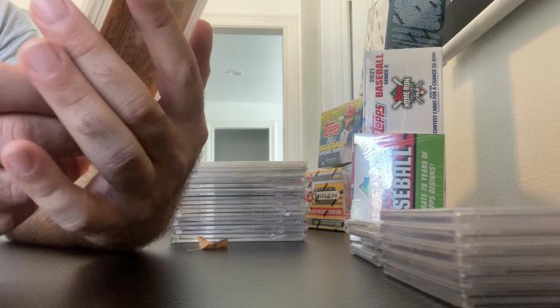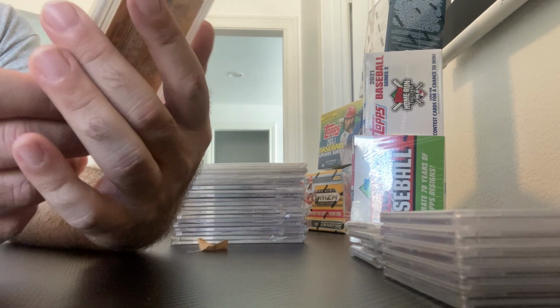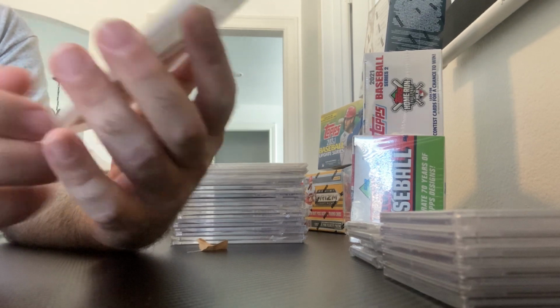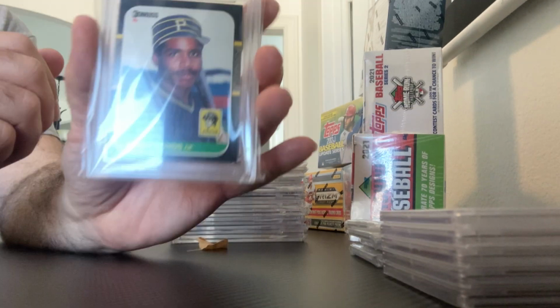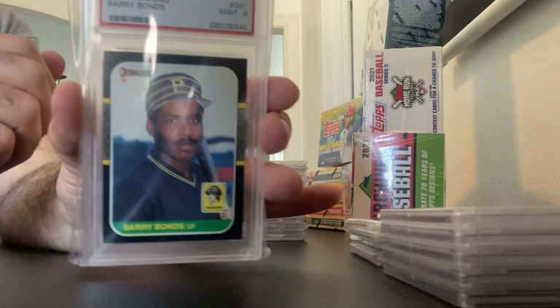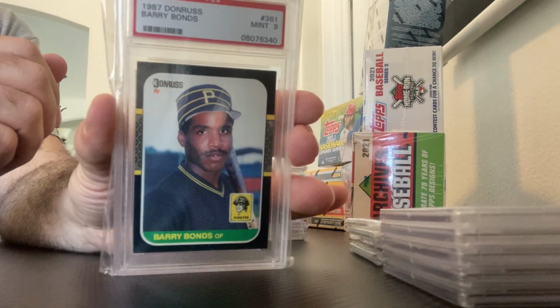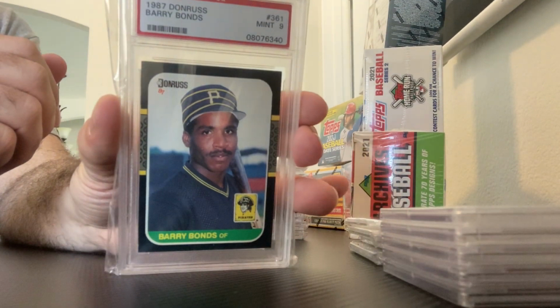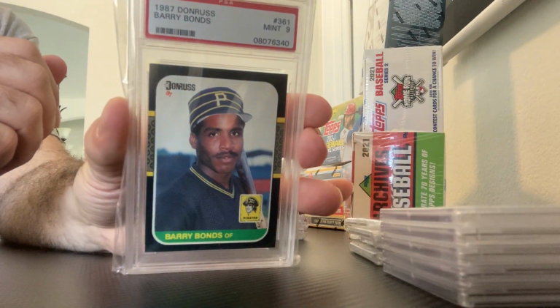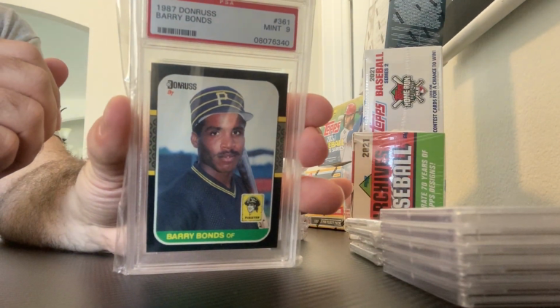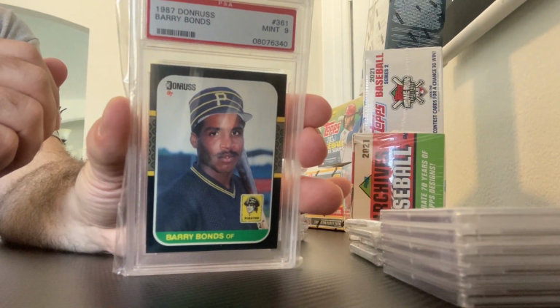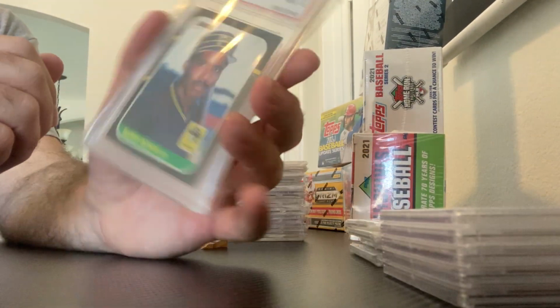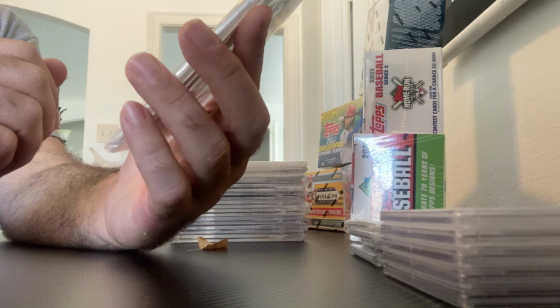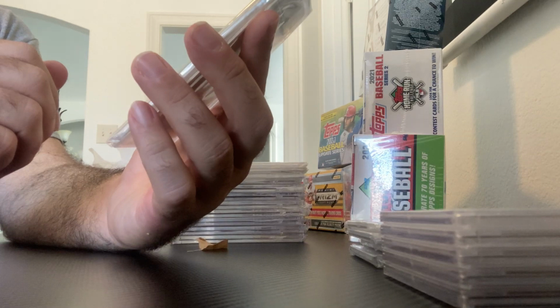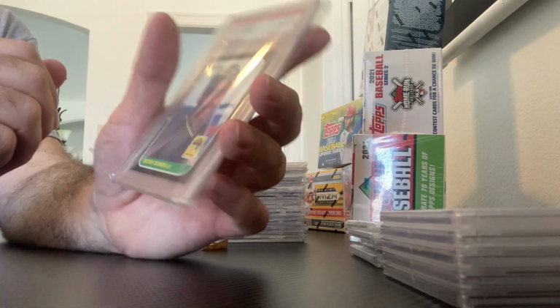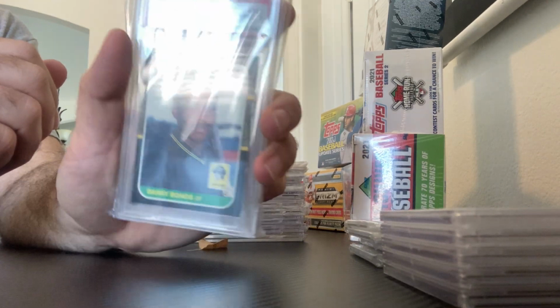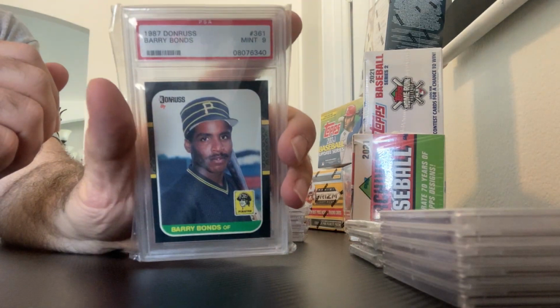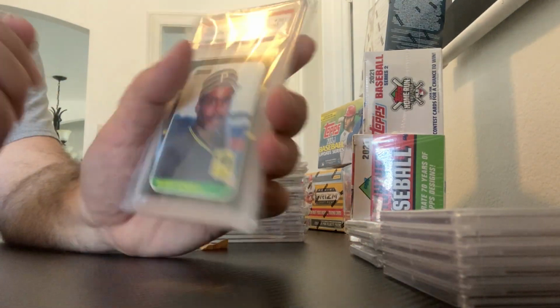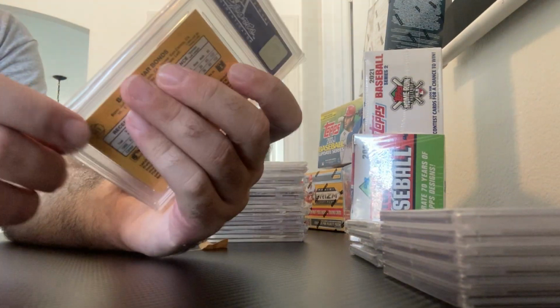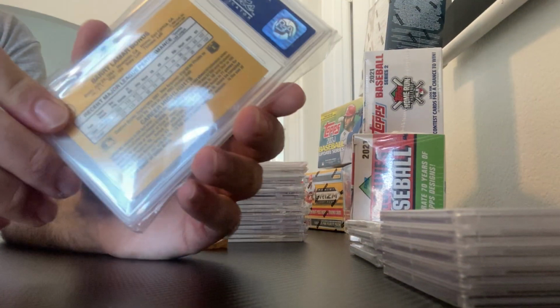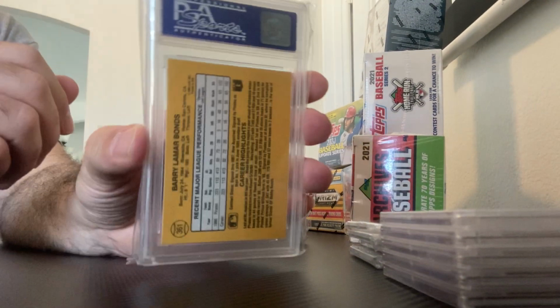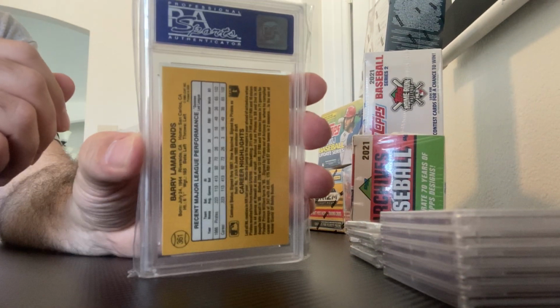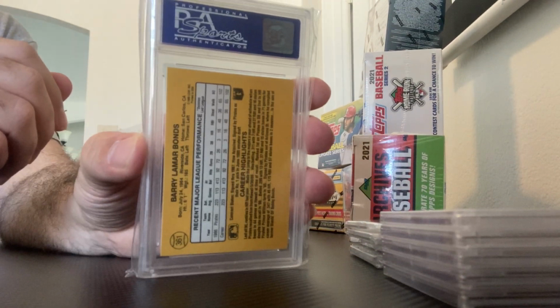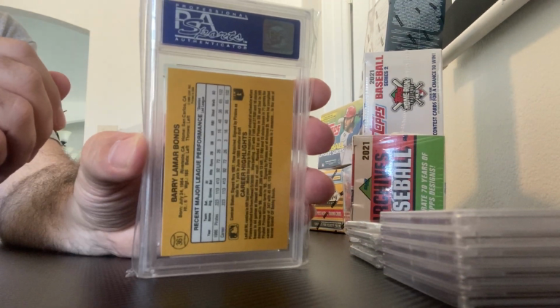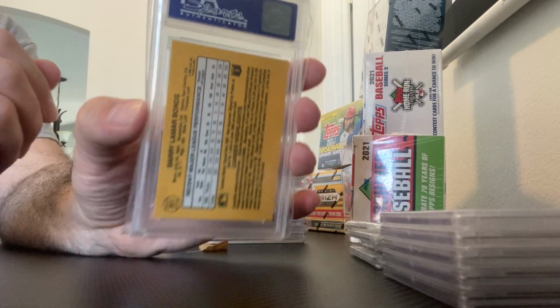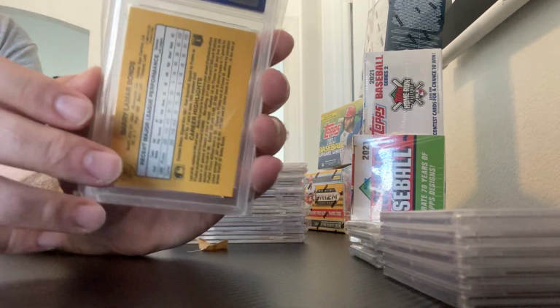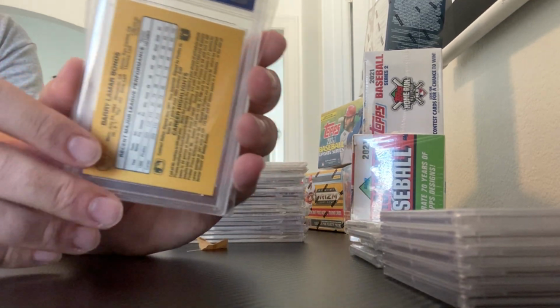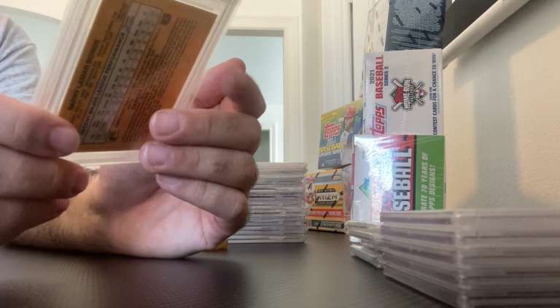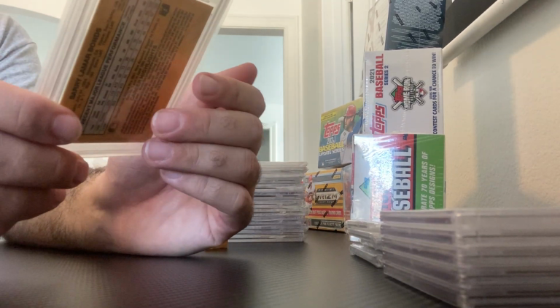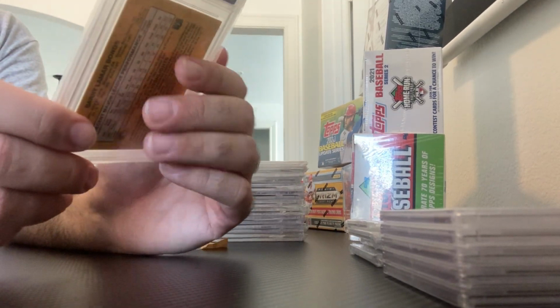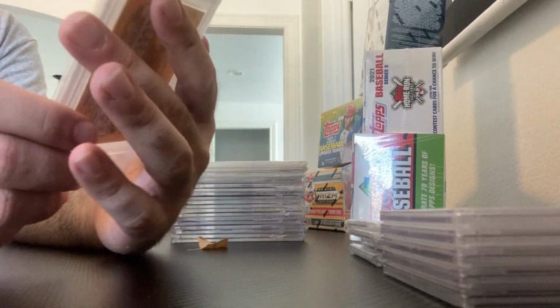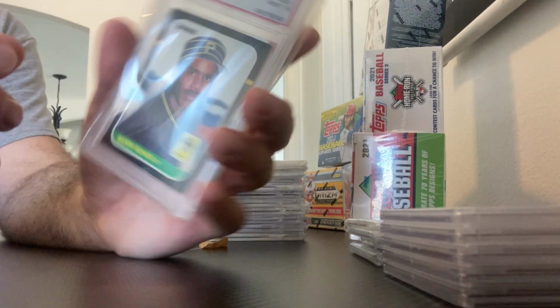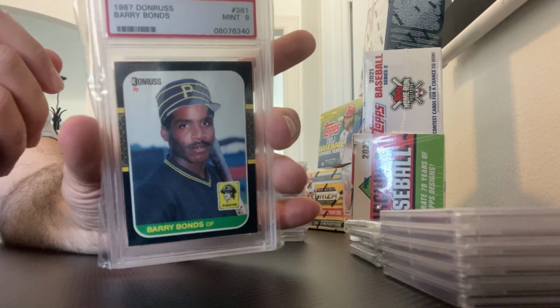Barry Bonds, 87 Donruss — got a PSA 9. And I have also a Jim — Mint 10 — it was 86 Topps Traded, currently listed on eBay.